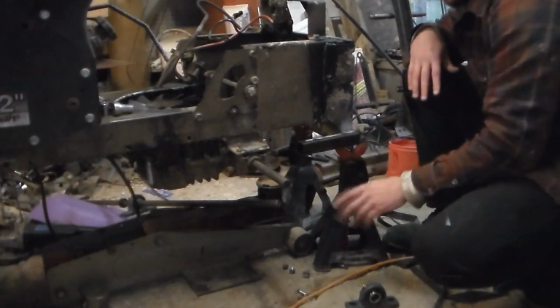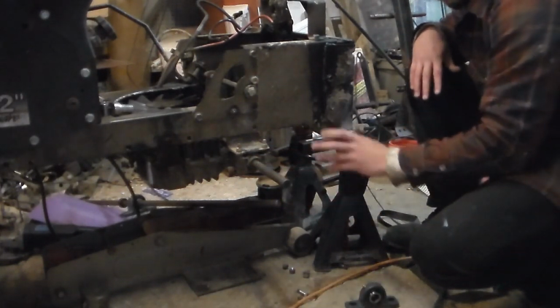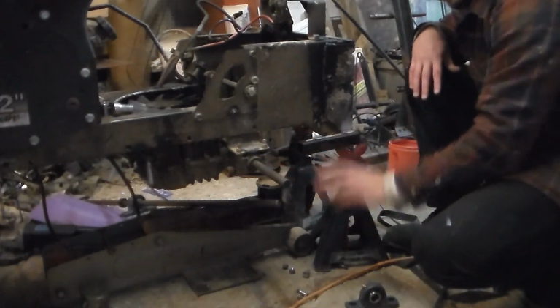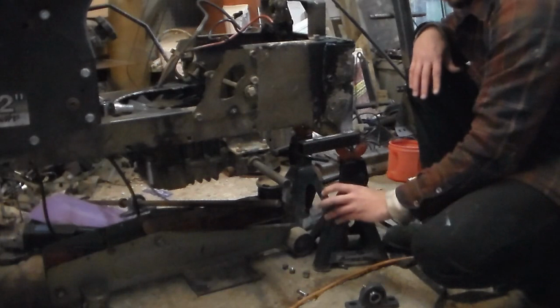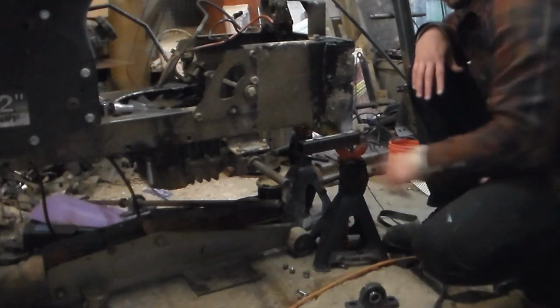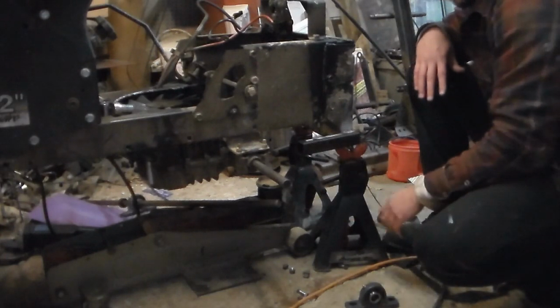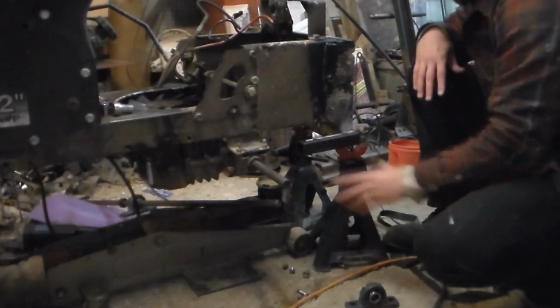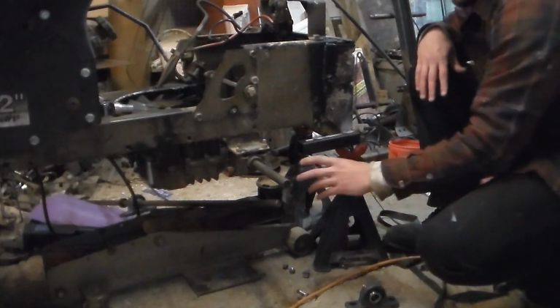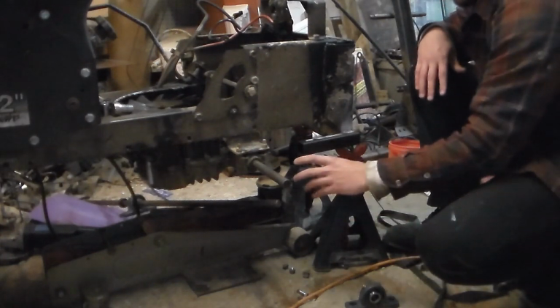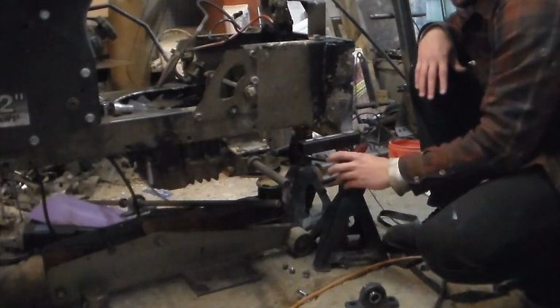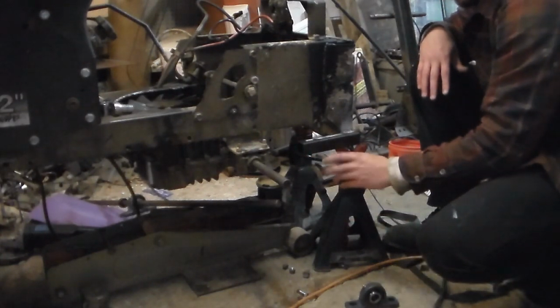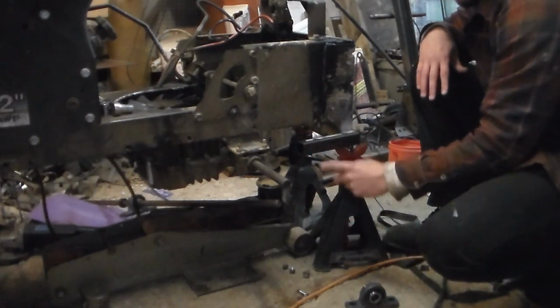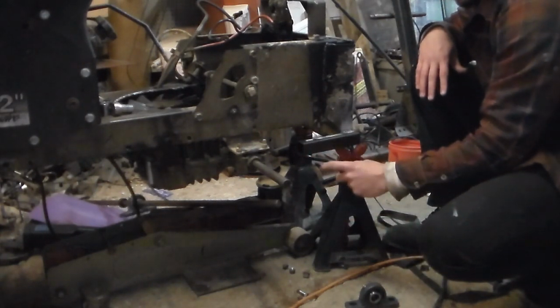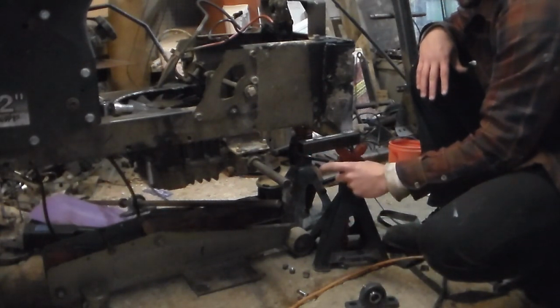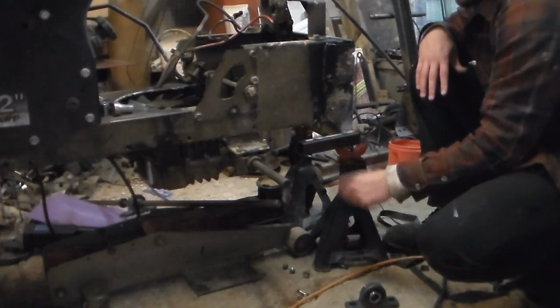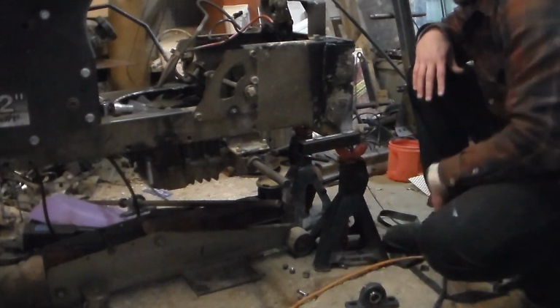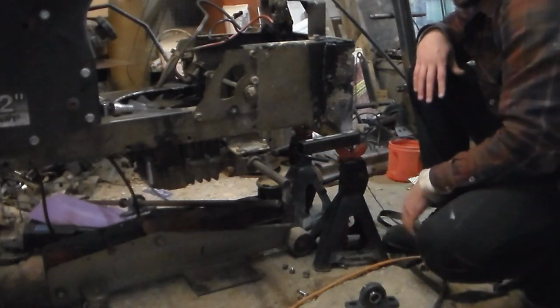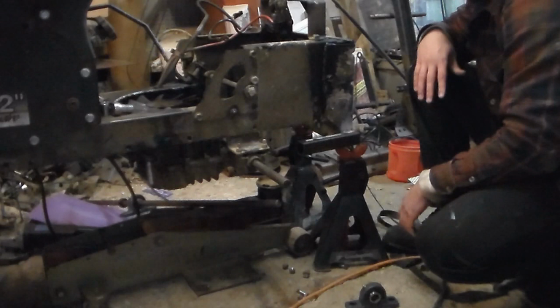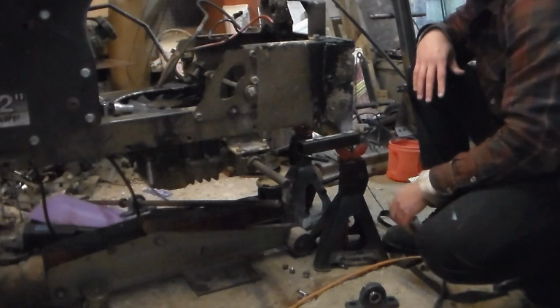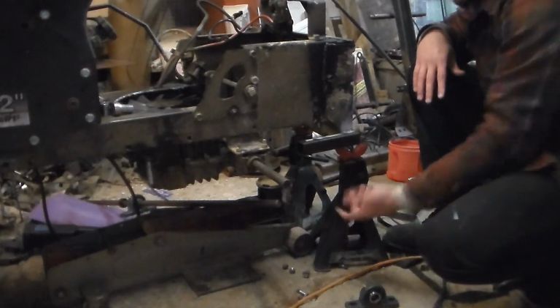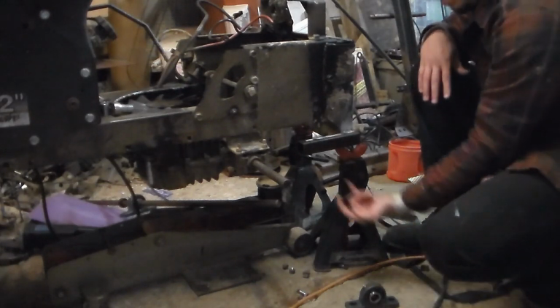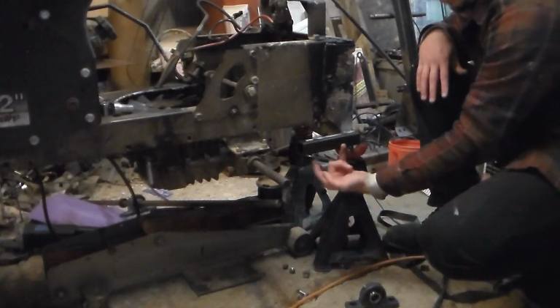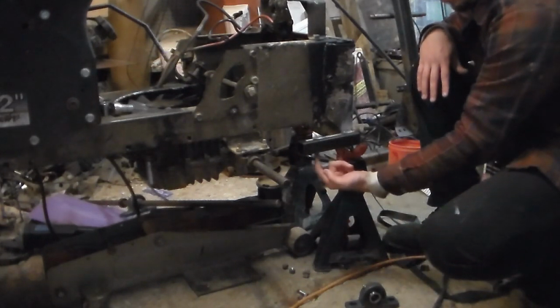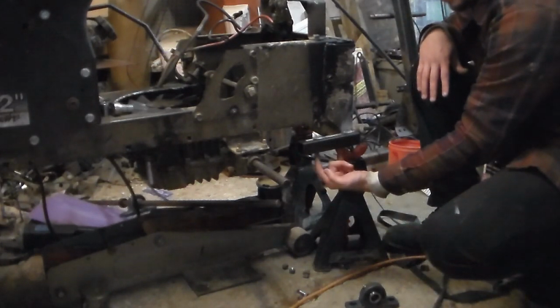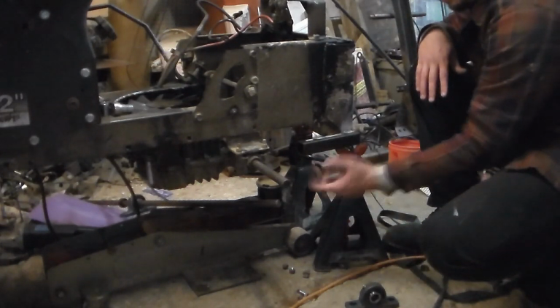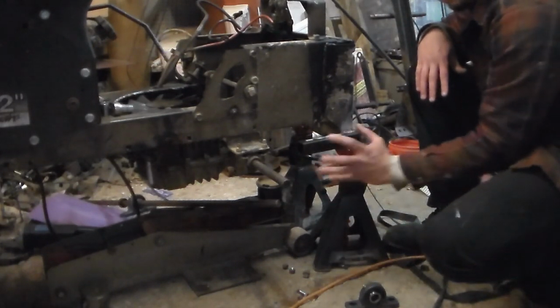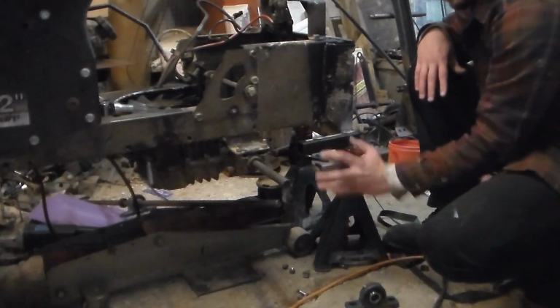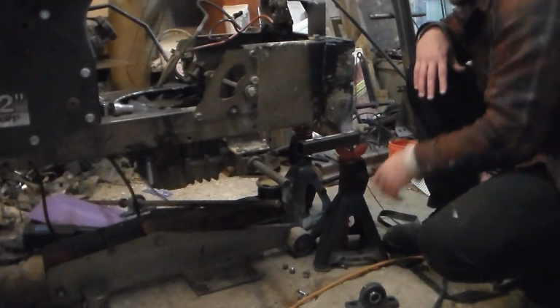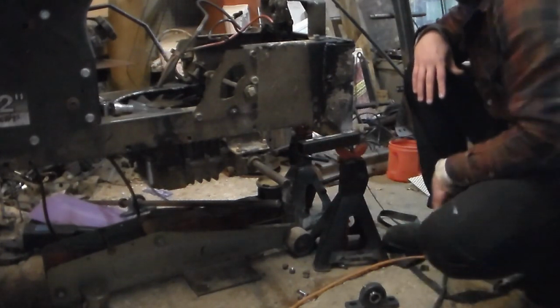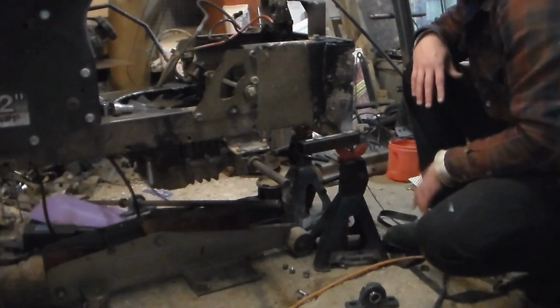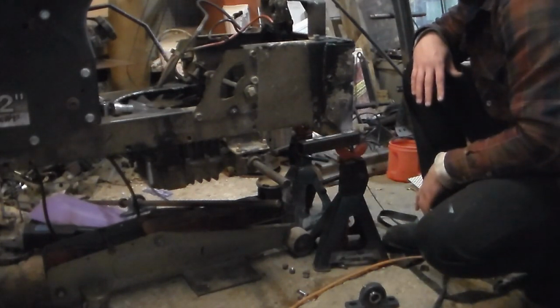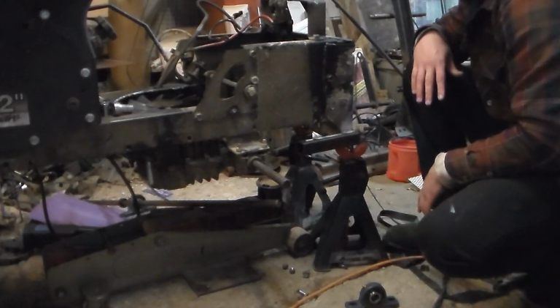So we're going to gain about an inch and a half, and we're going to set it all the way back here and we should be able to bolt the pillow blocks in, line the gears up, and go from there.